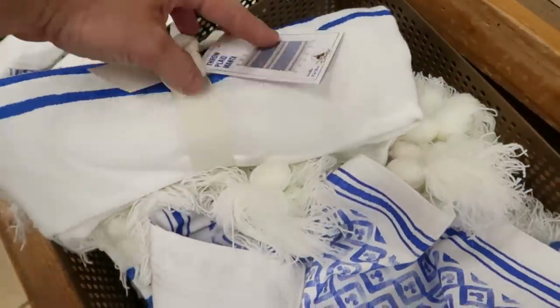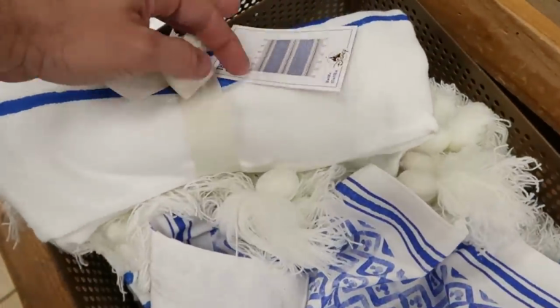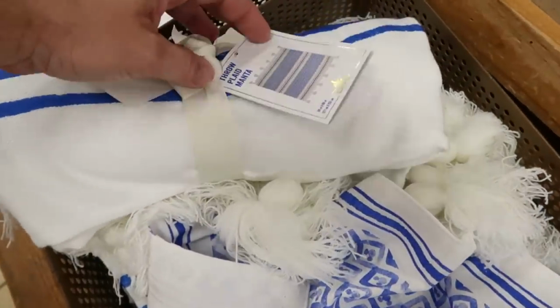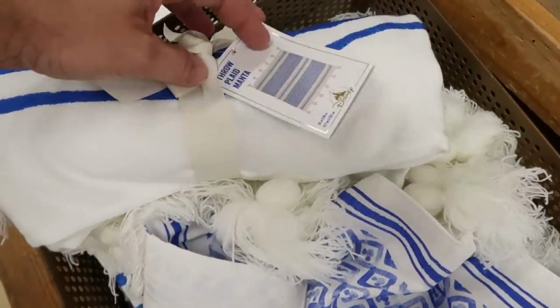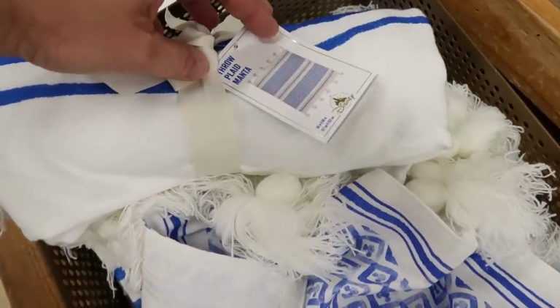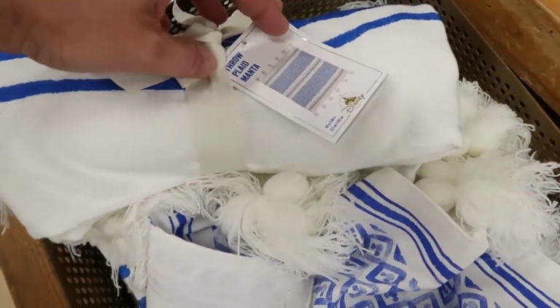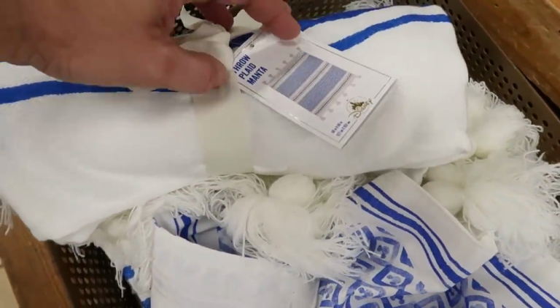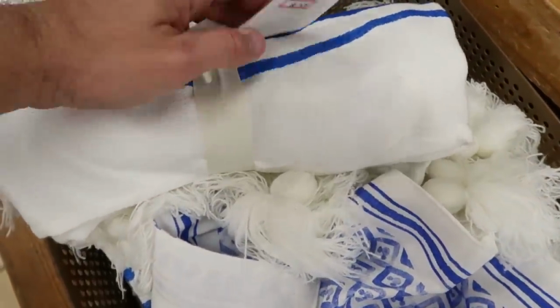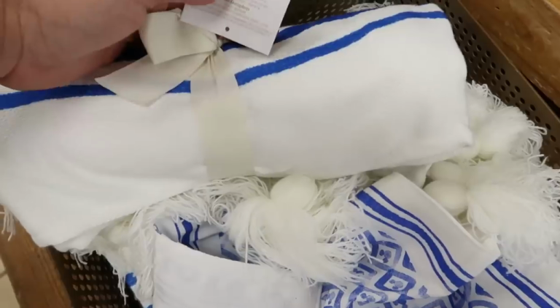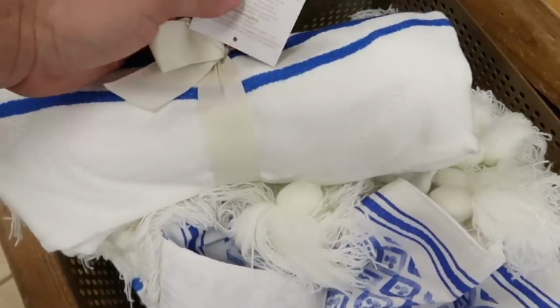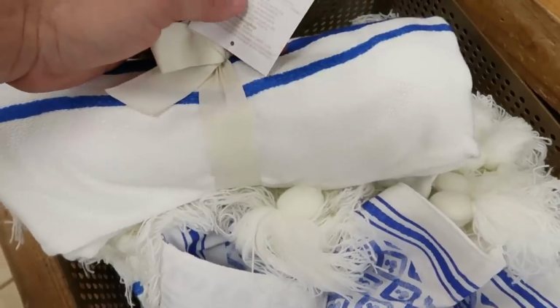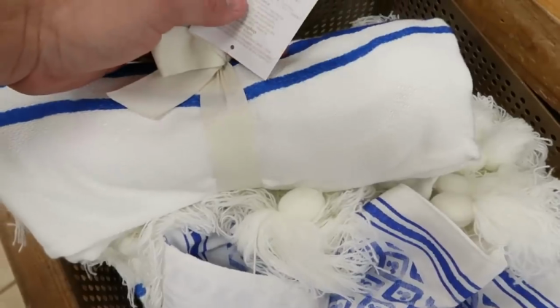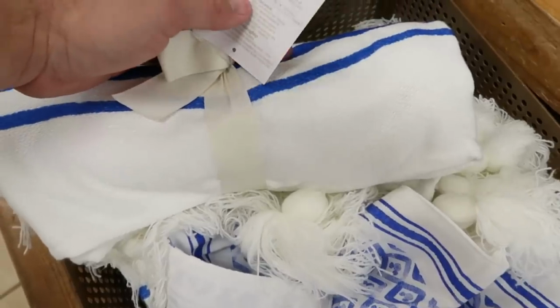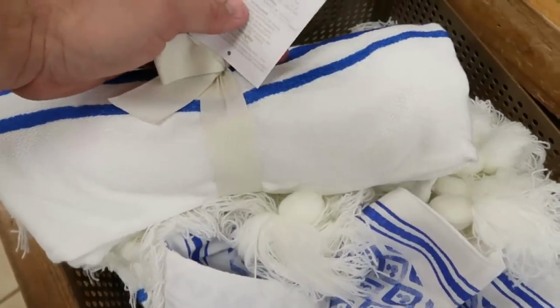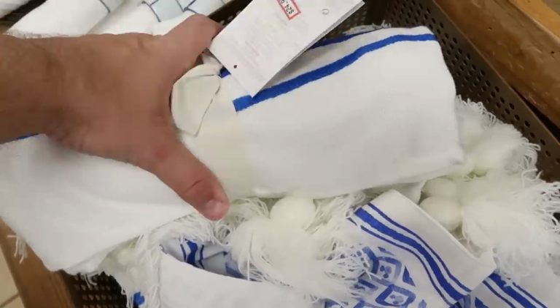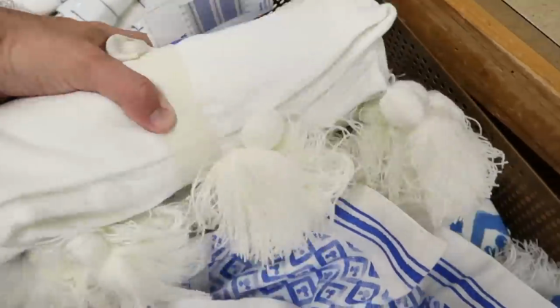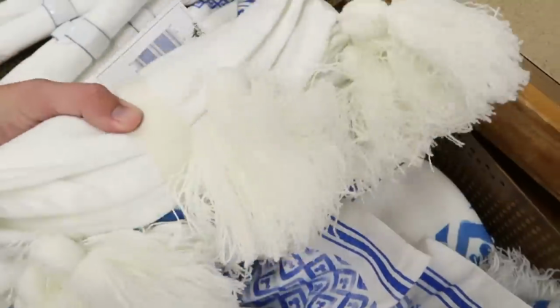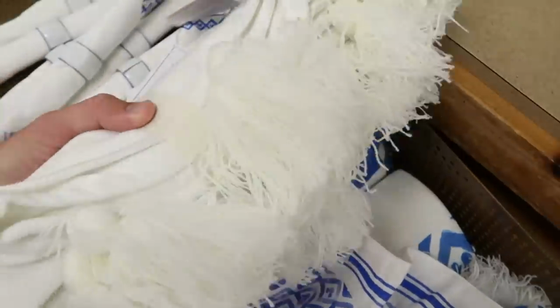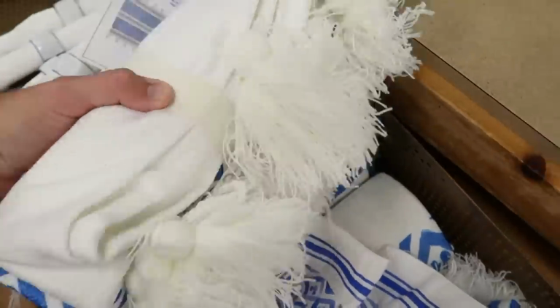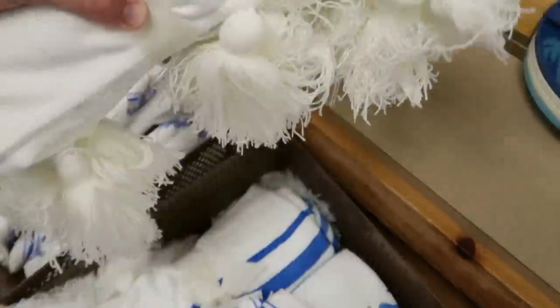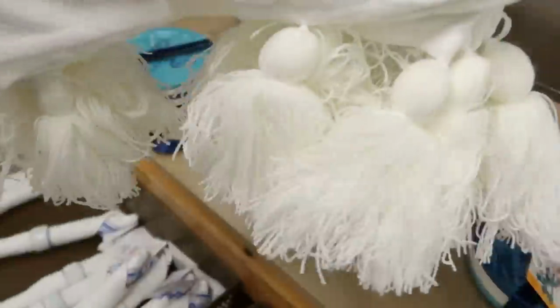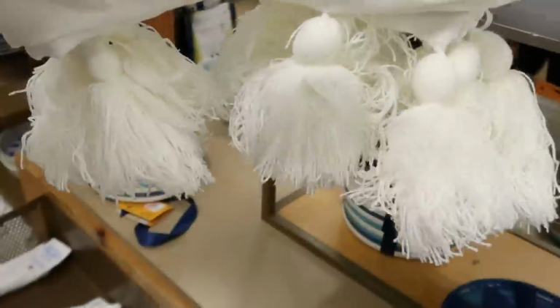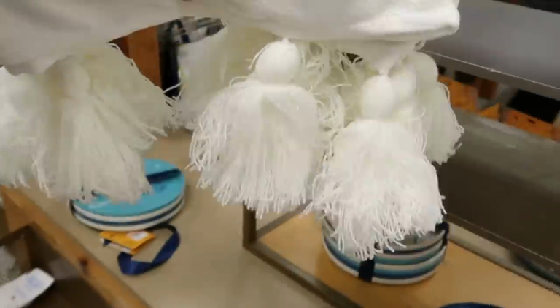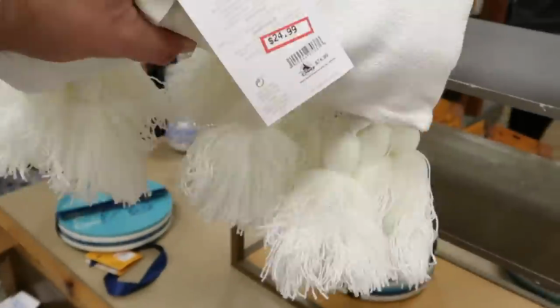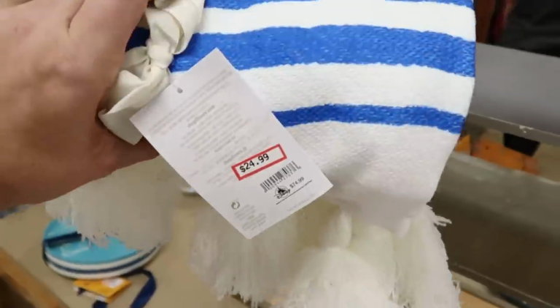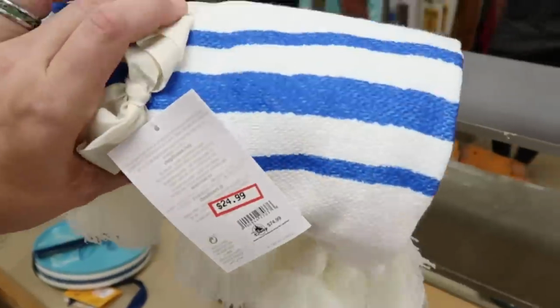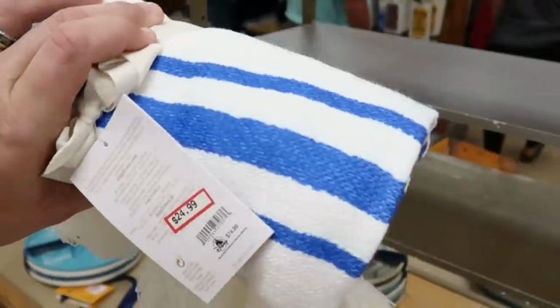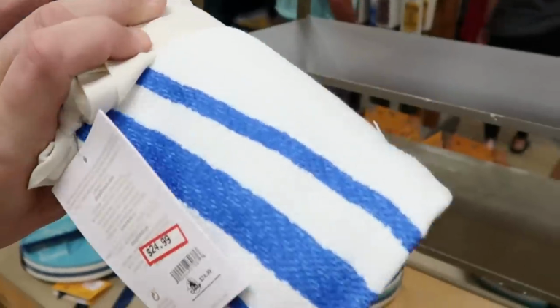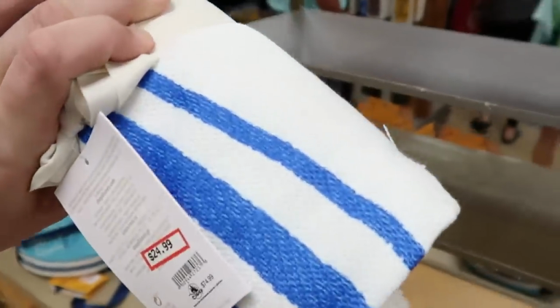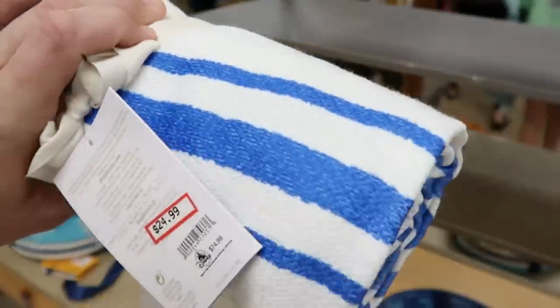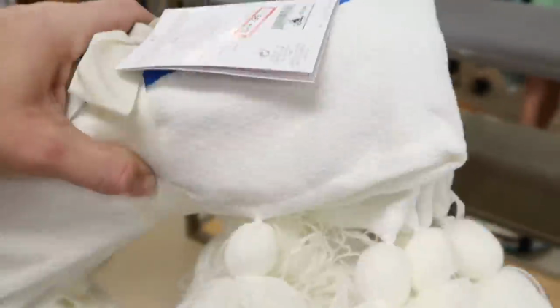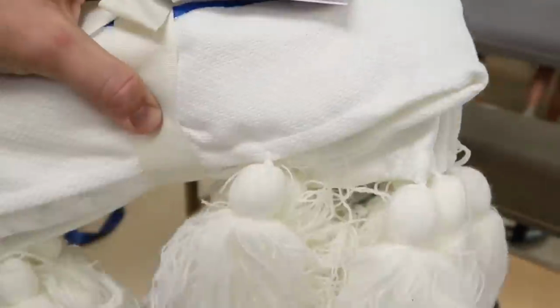Look at this — there's a throw blanket right here. $24.99, originally $75. And look at the tassels on these — pretty incredible.